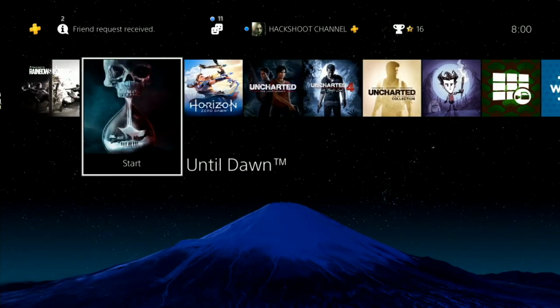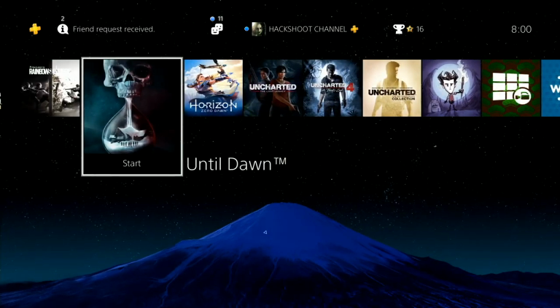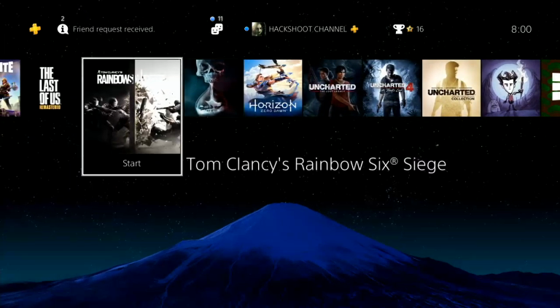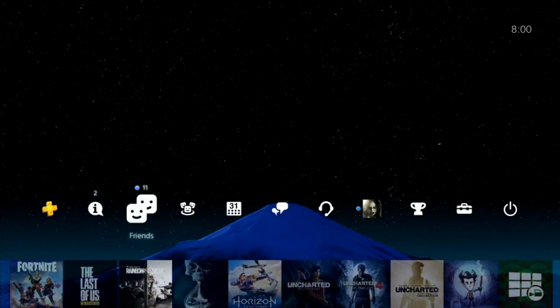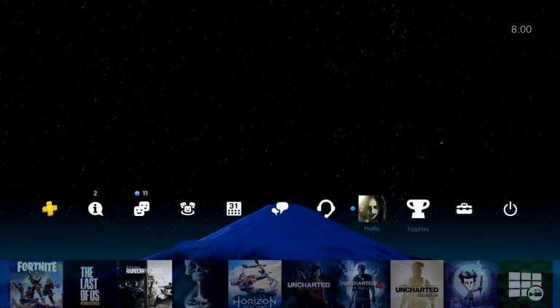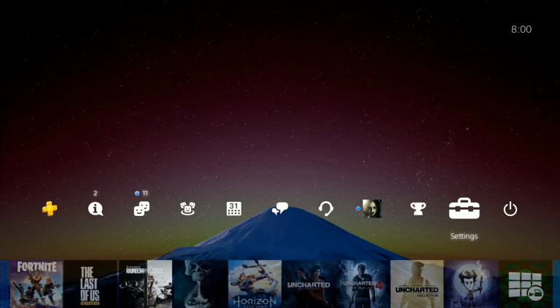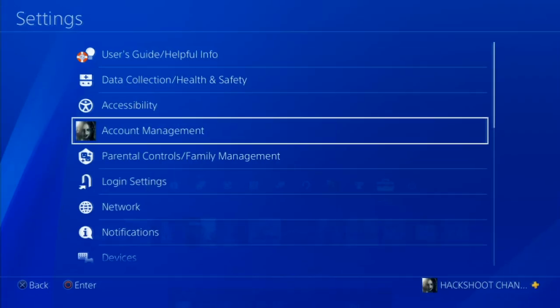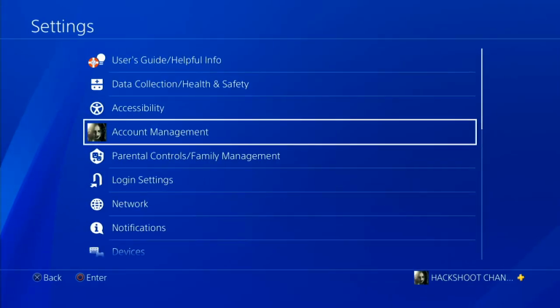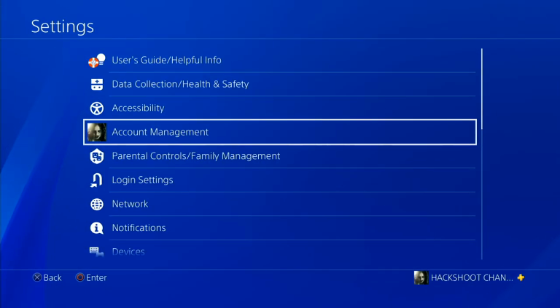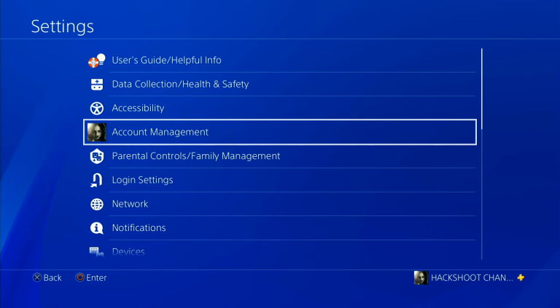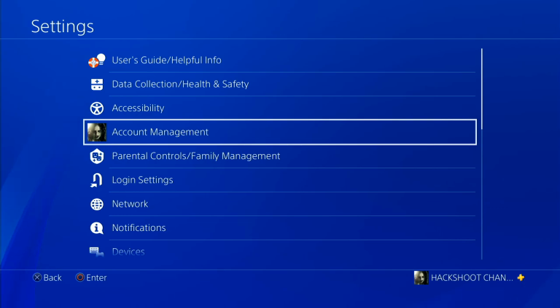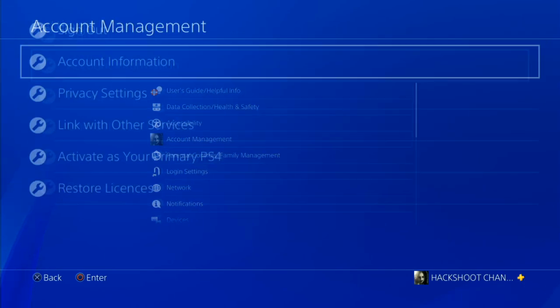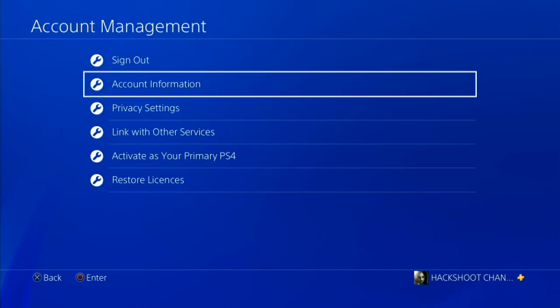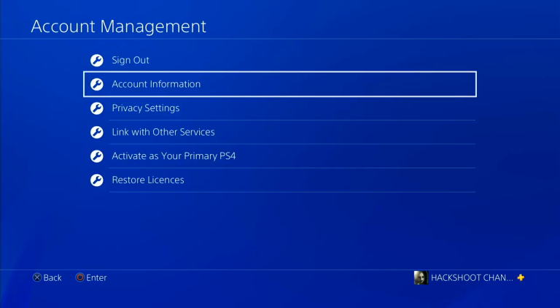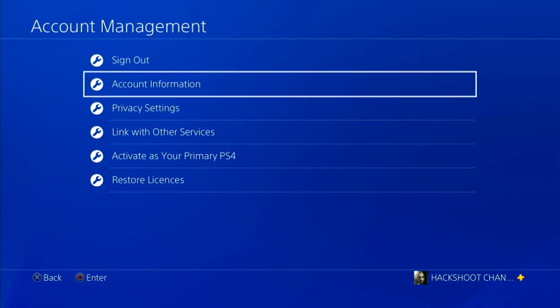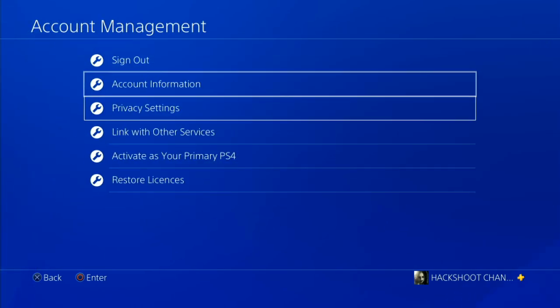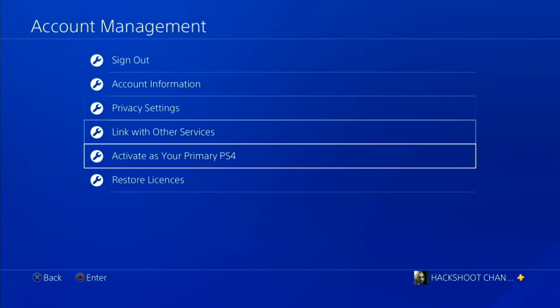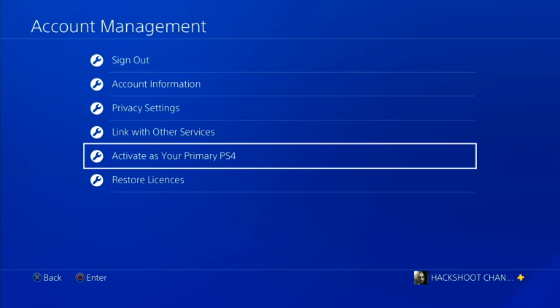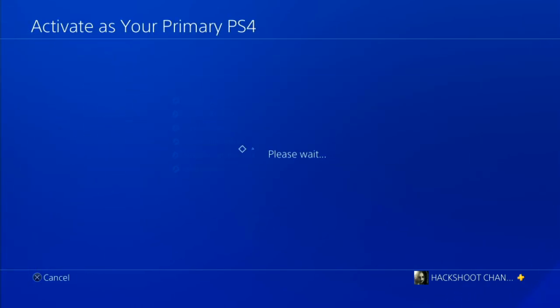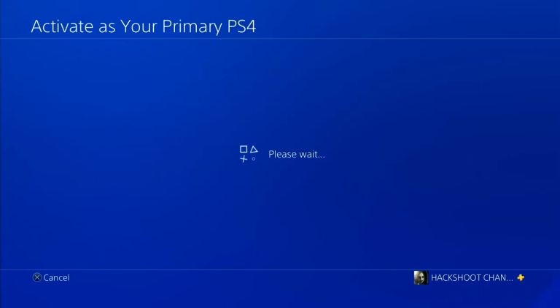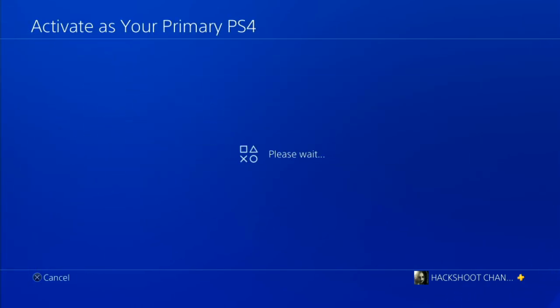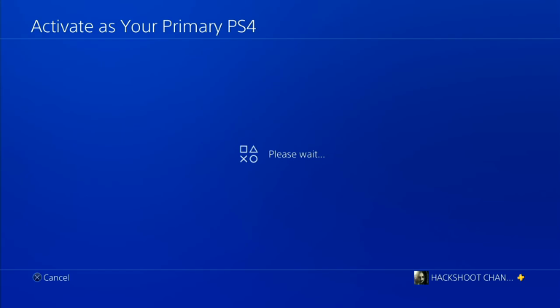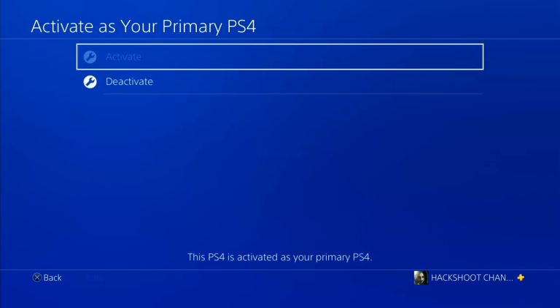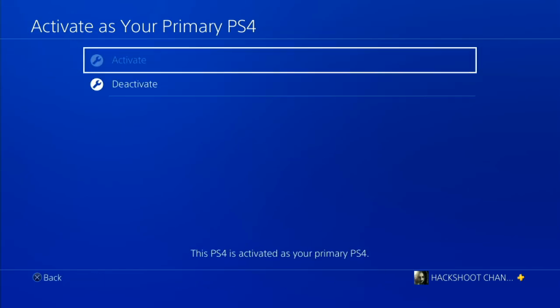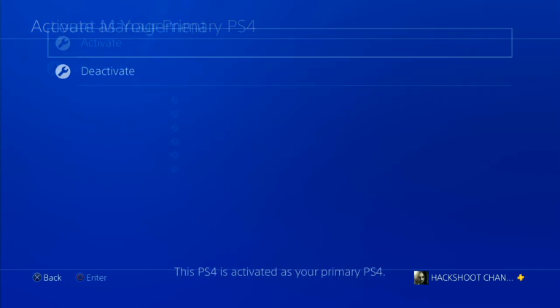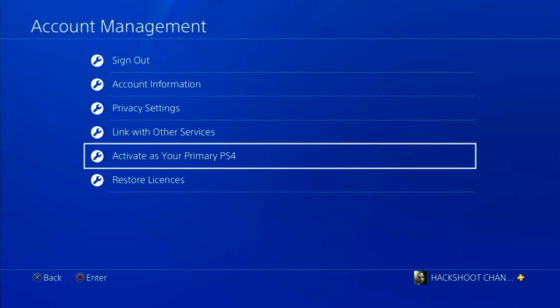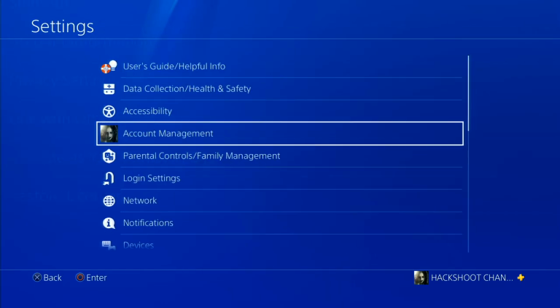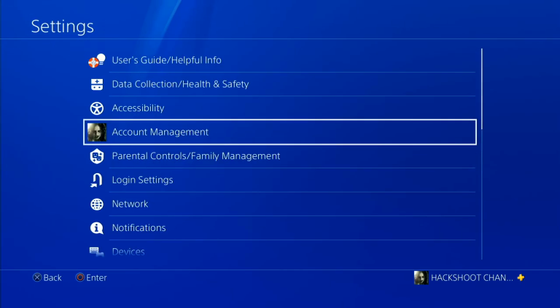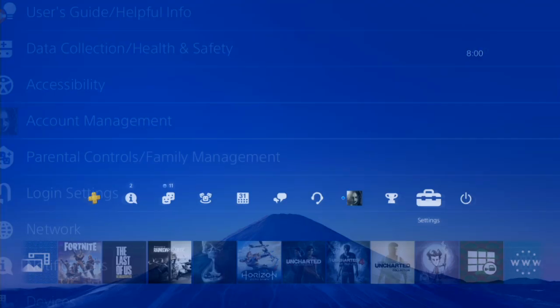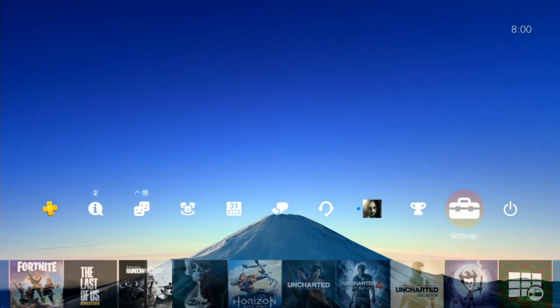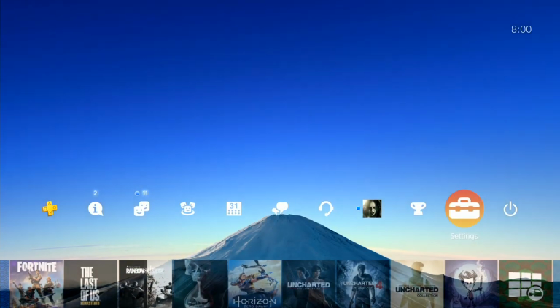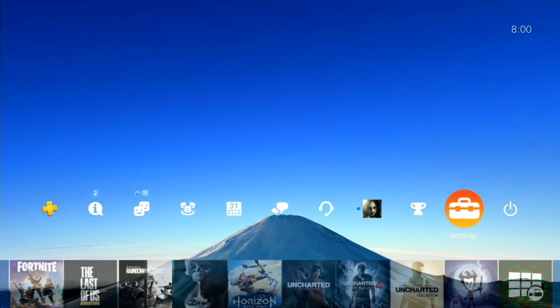We will check the ID to activate. Go to Settings and Account Management, then select Activate as your Primary PS4. If you want to activate it, you can do so from this menu.